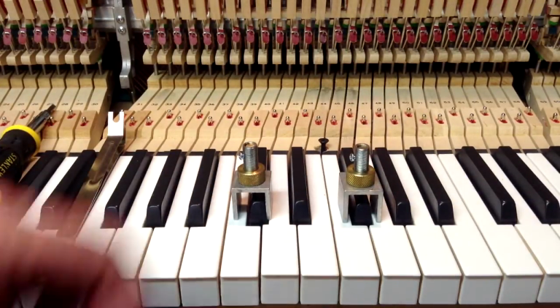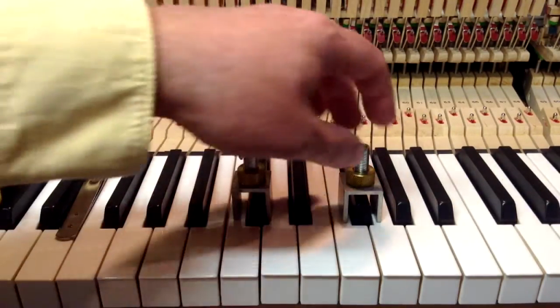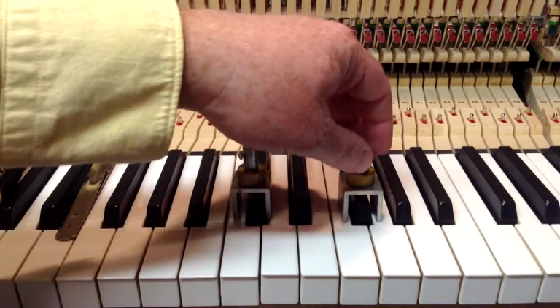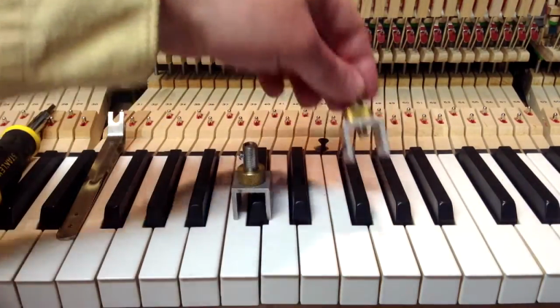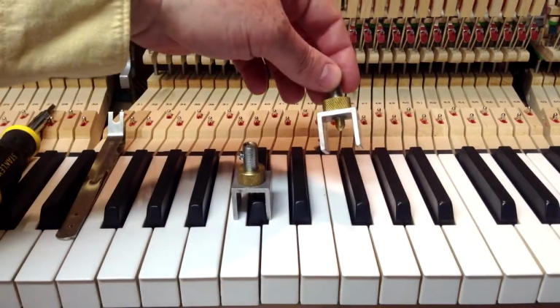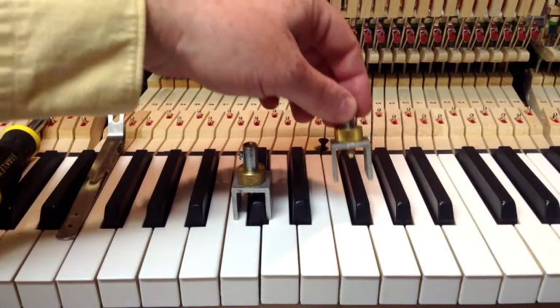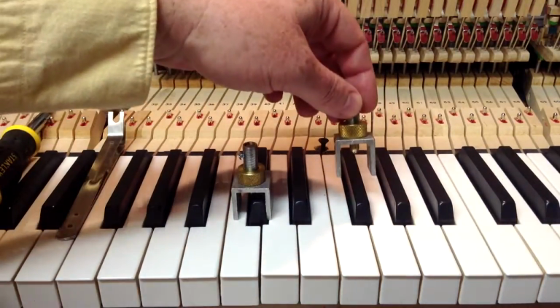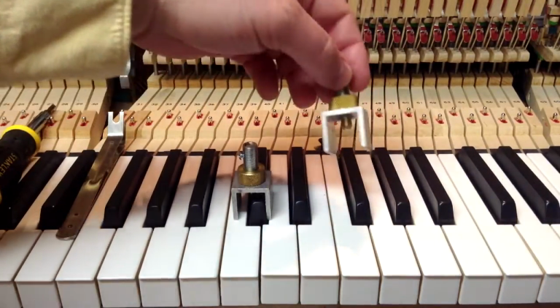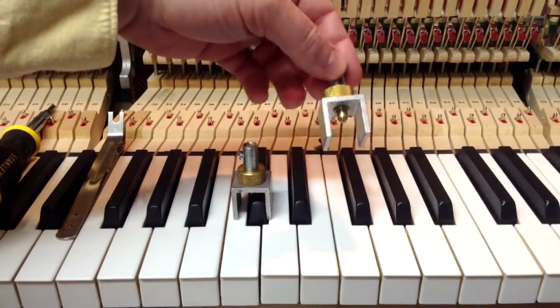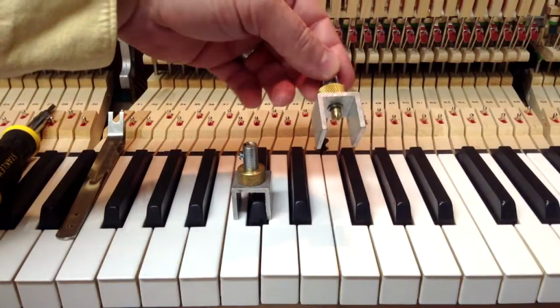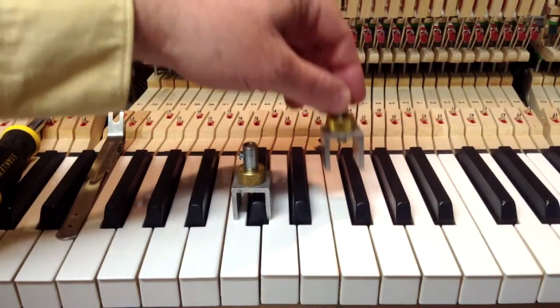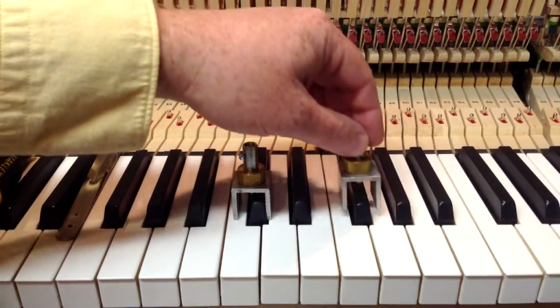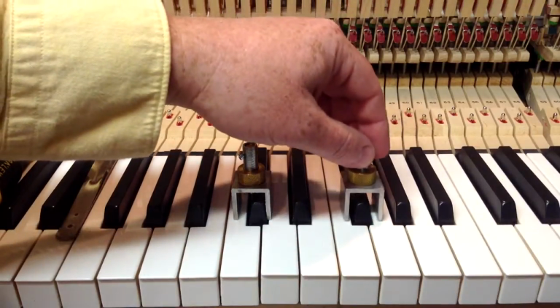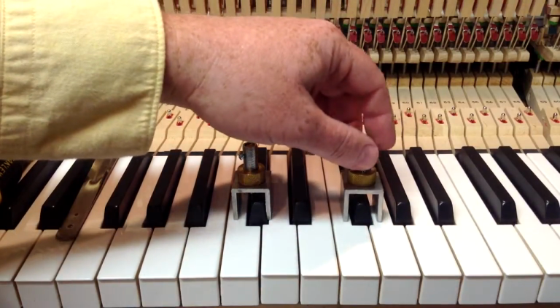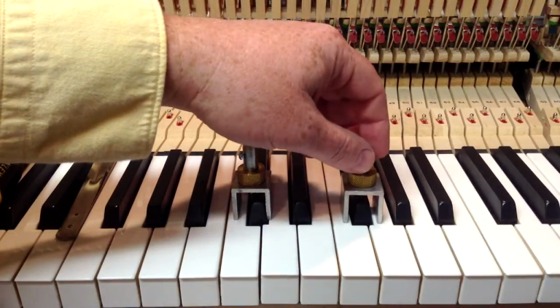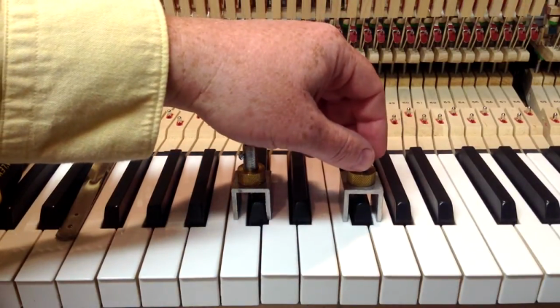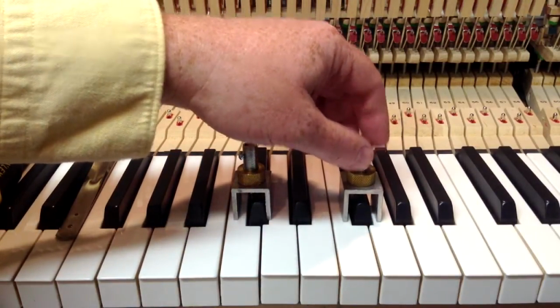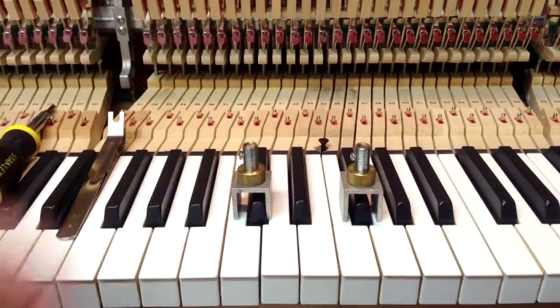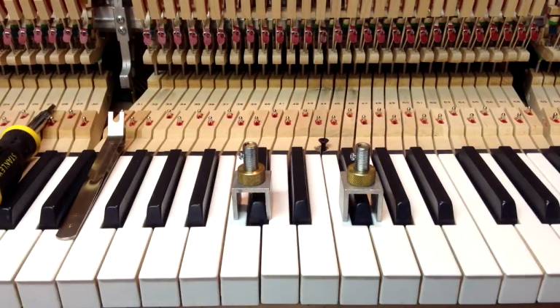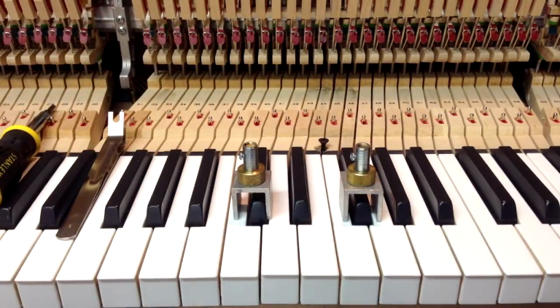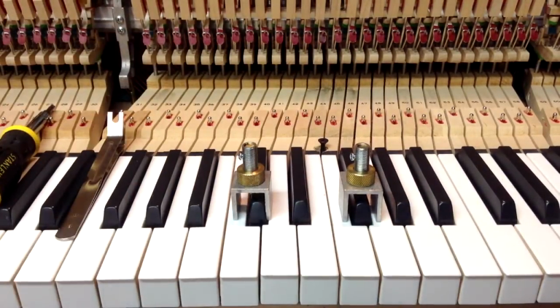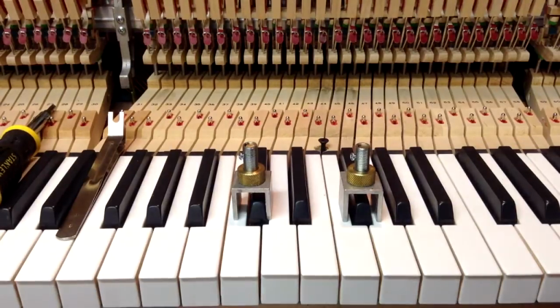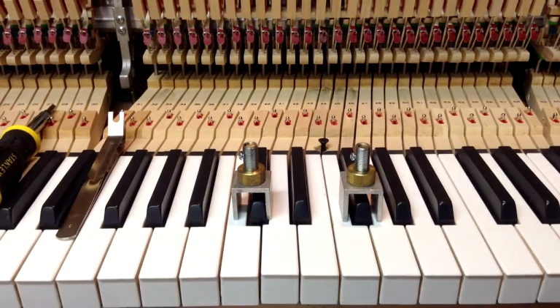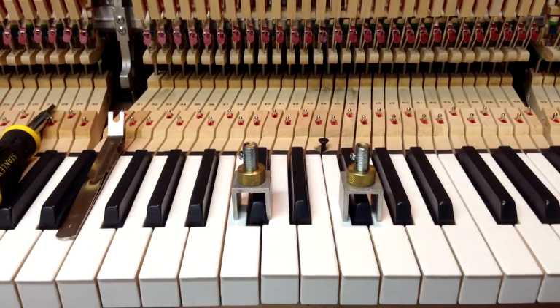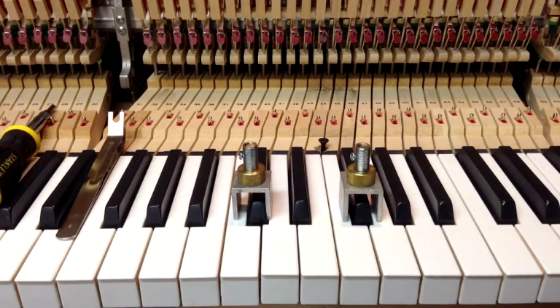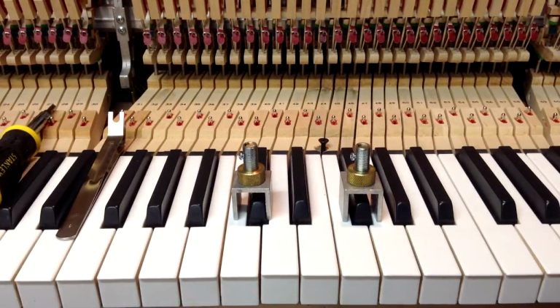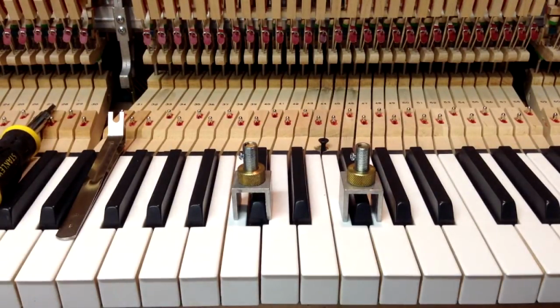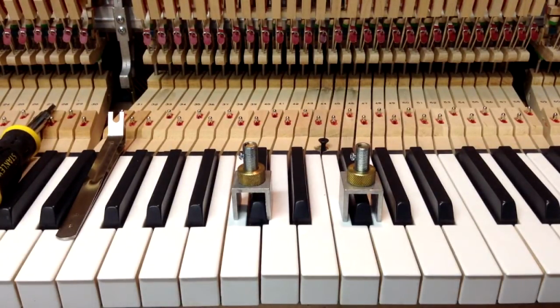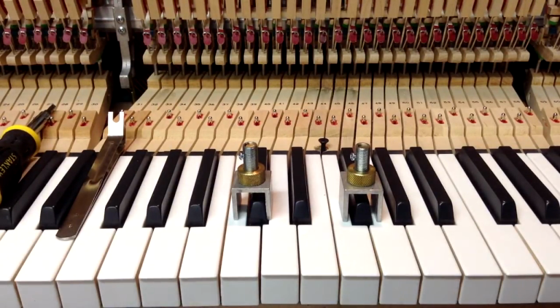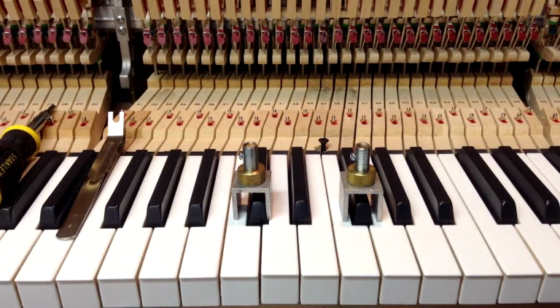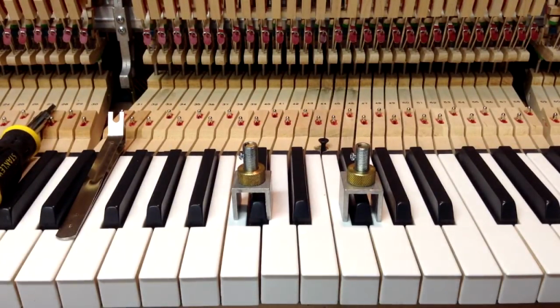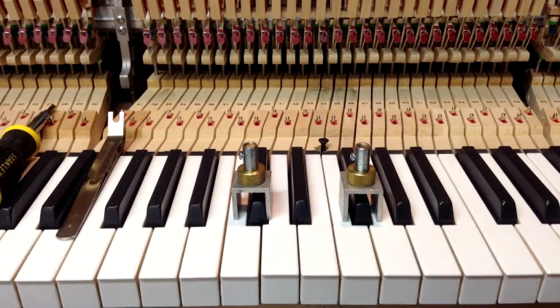So that's how to make the adjustments to the tool. It's a fairly simple tool to use to adjust, and those are available on our website at howardpianoindustries.com.